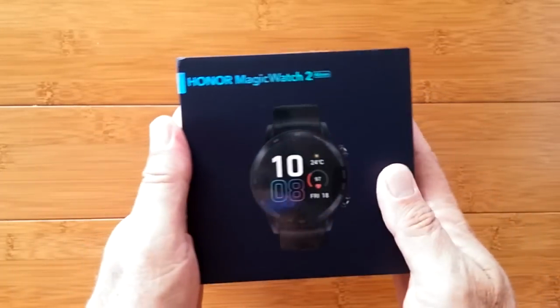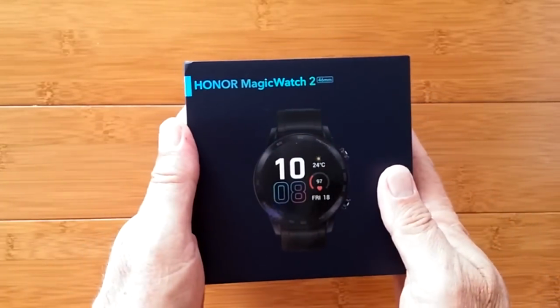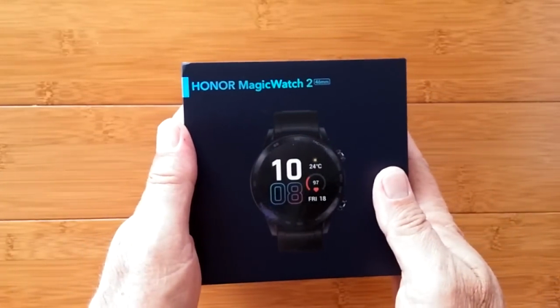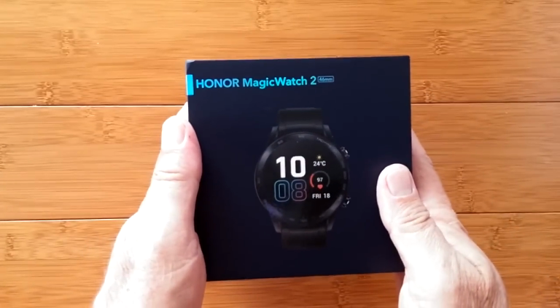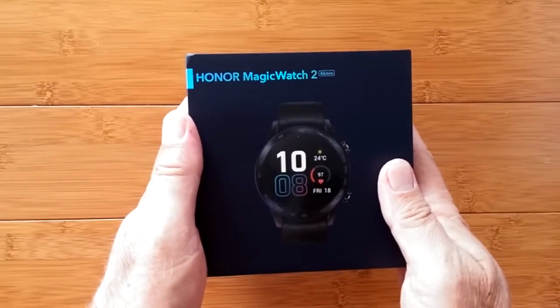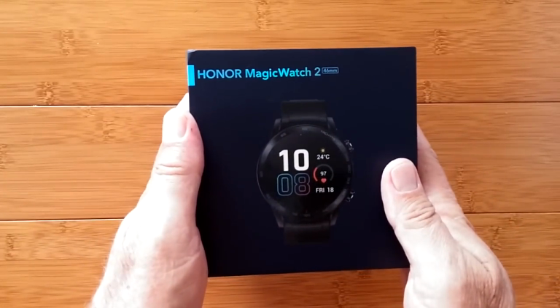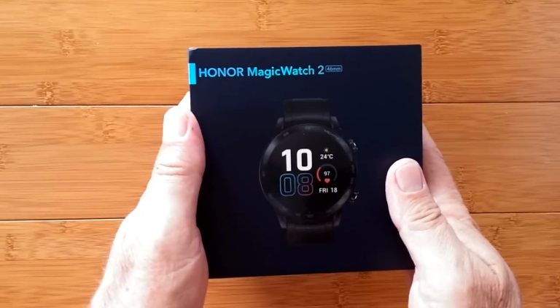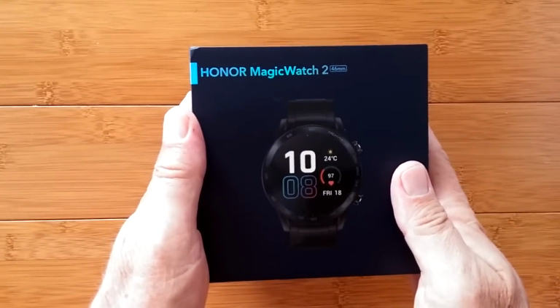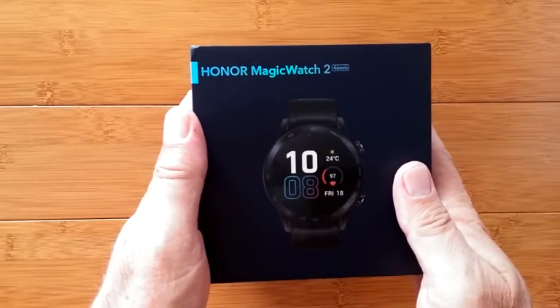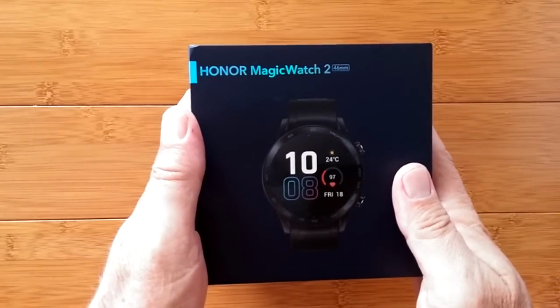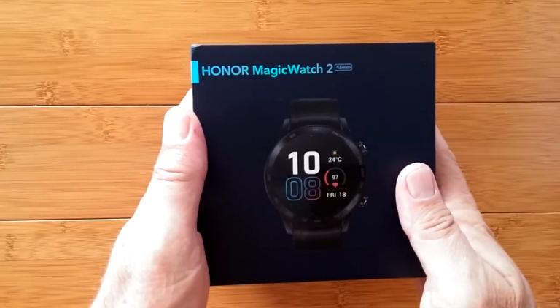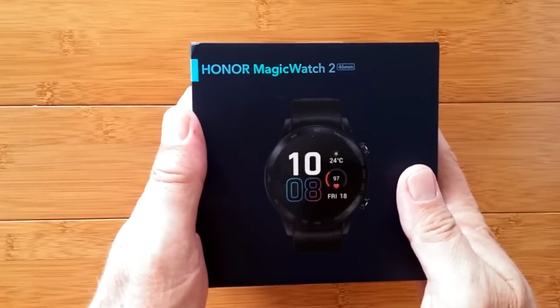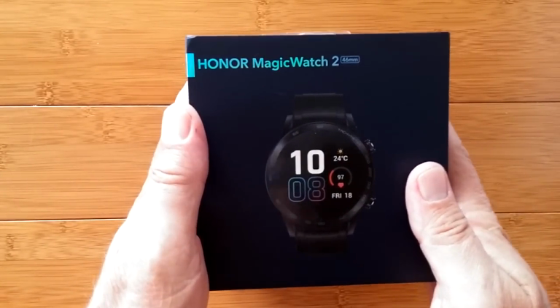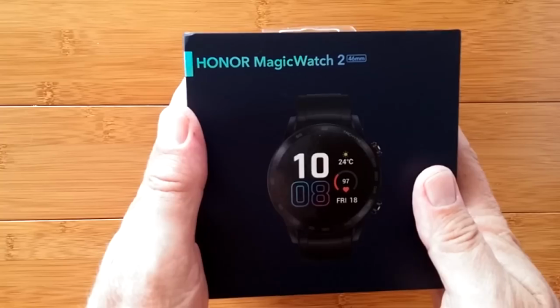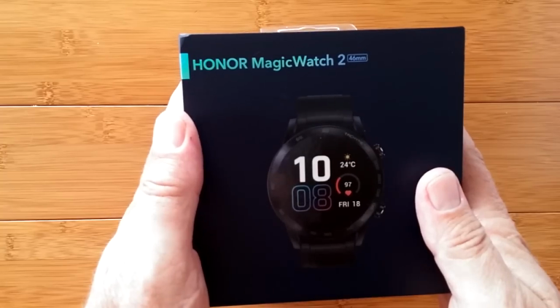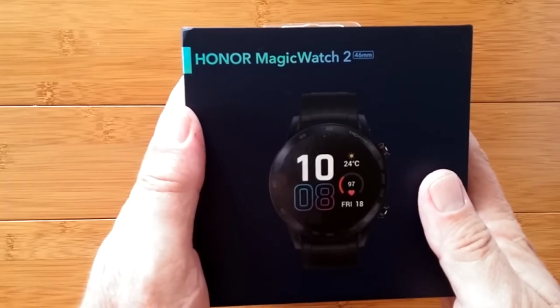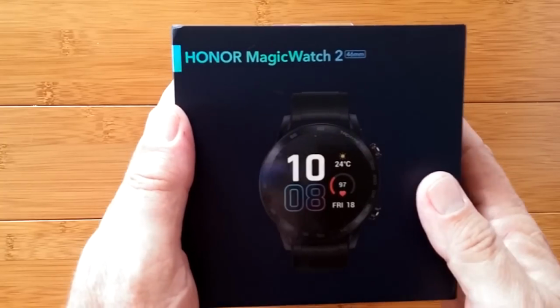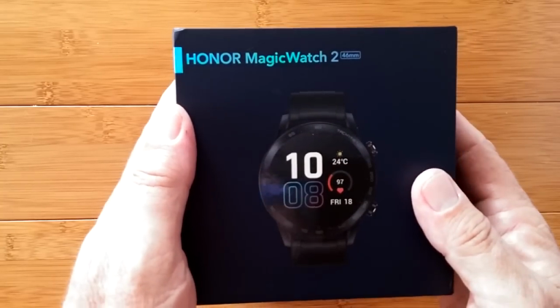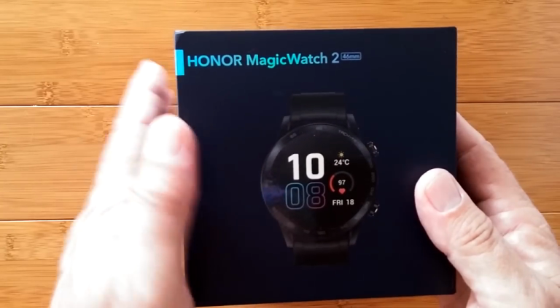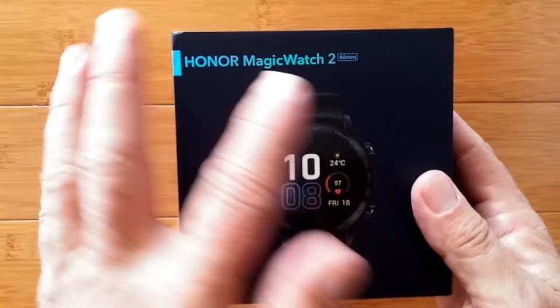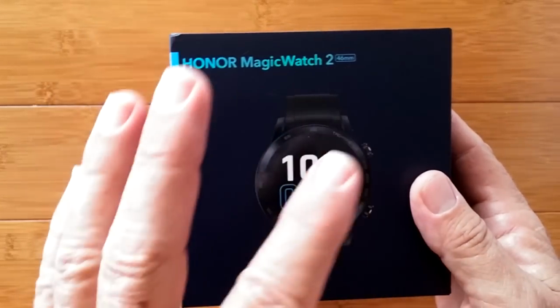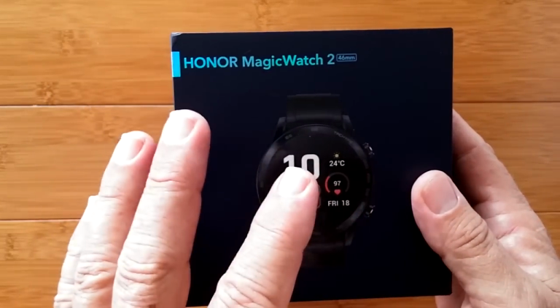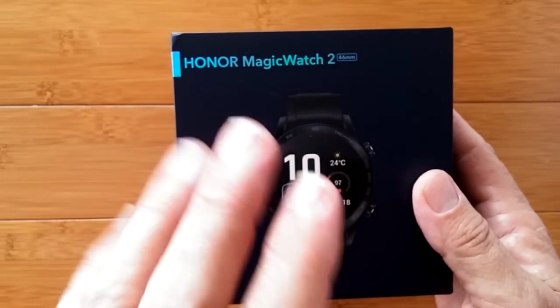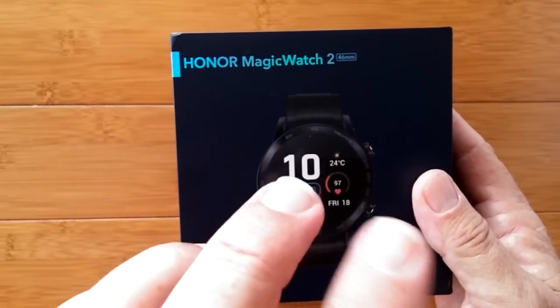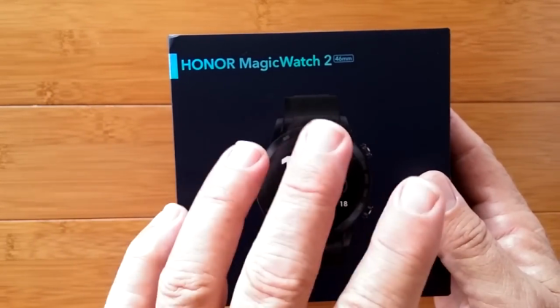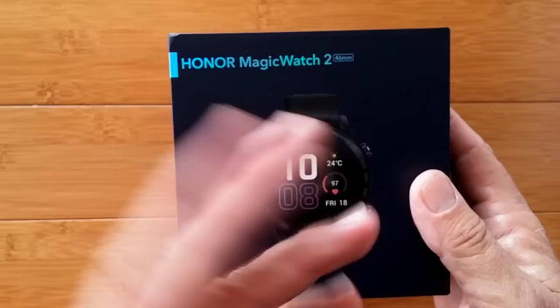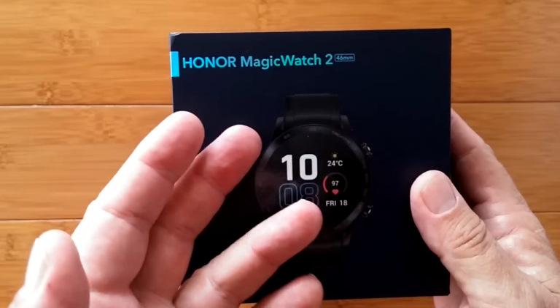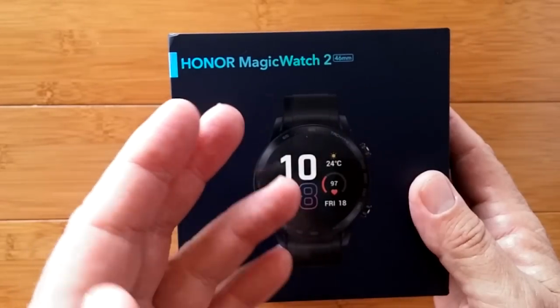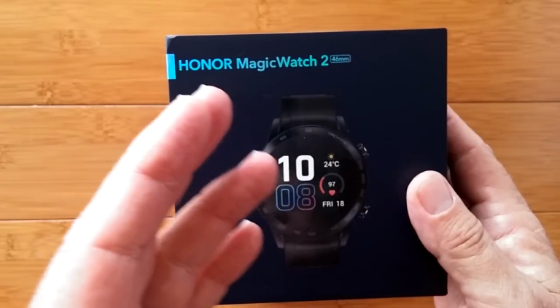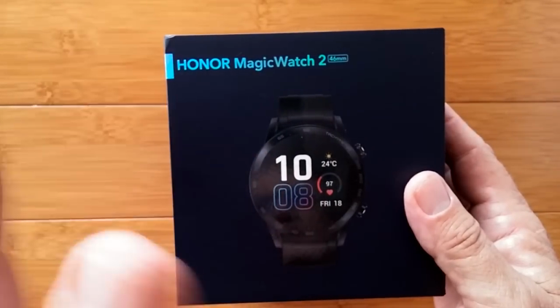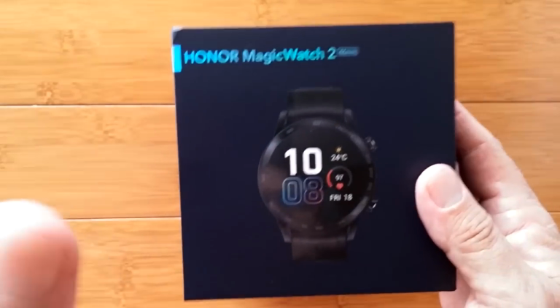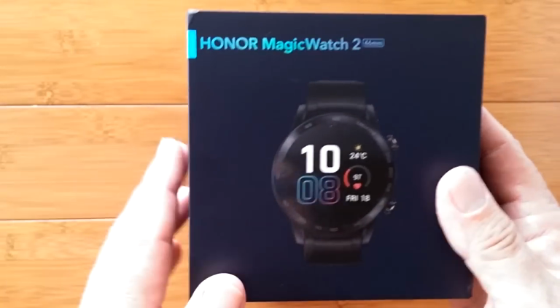Don't you mean Watch Magic, Mr. Tix? No, they switched it all up on us now, and it's called Magic Watch. And this is number two, following up the — well, you'll see later.